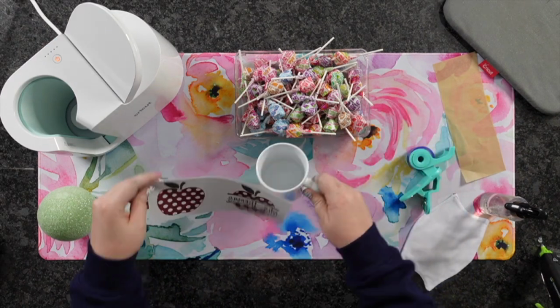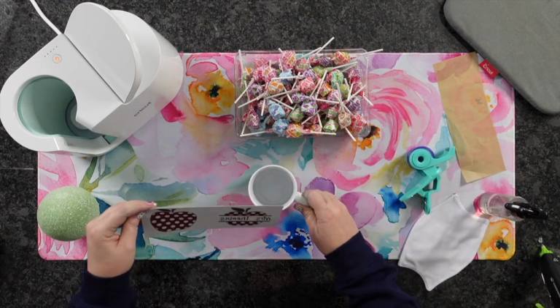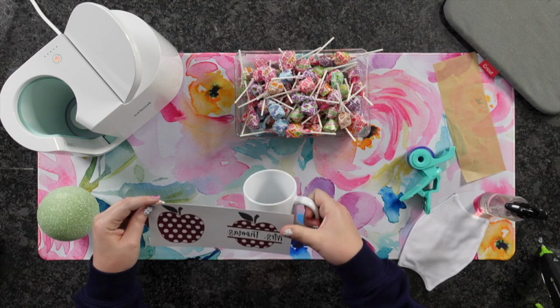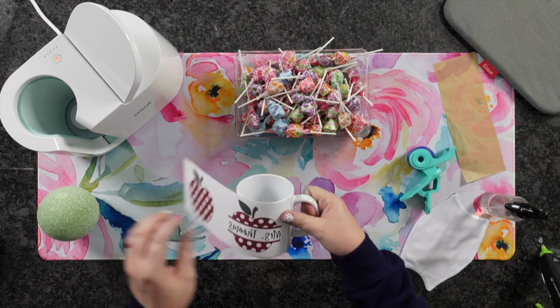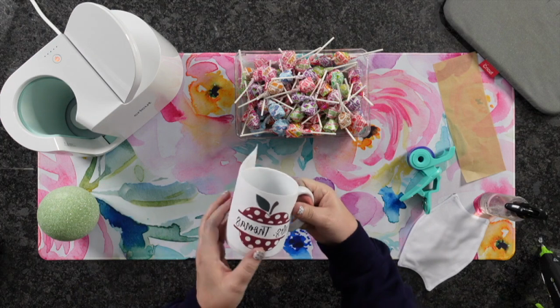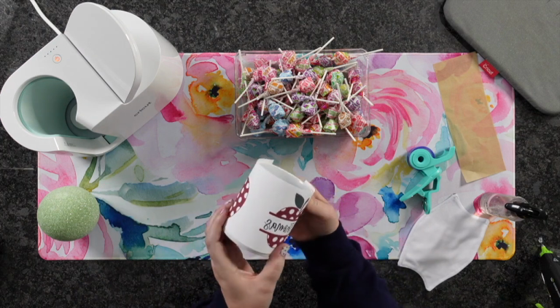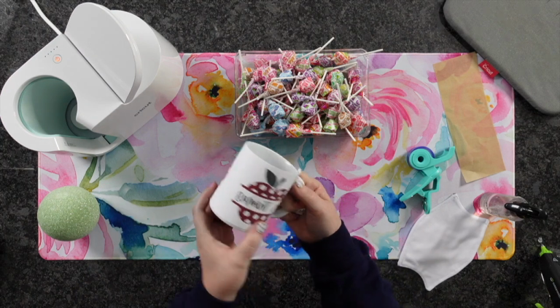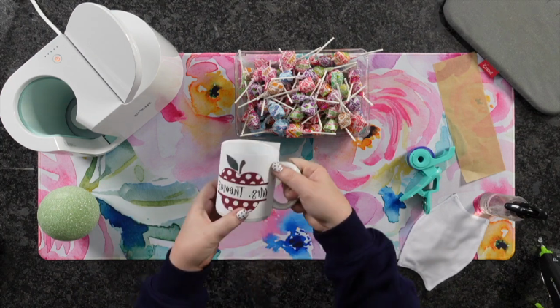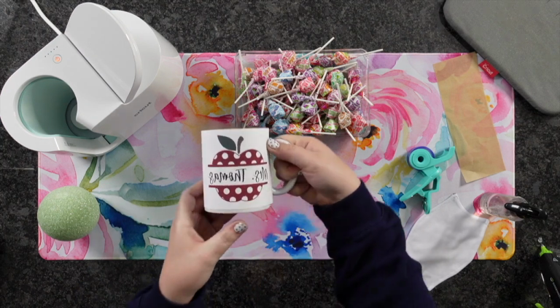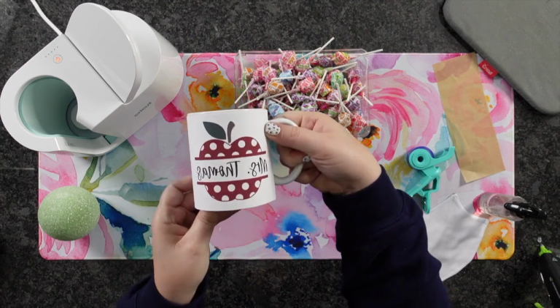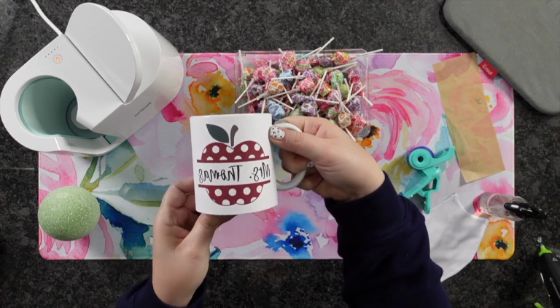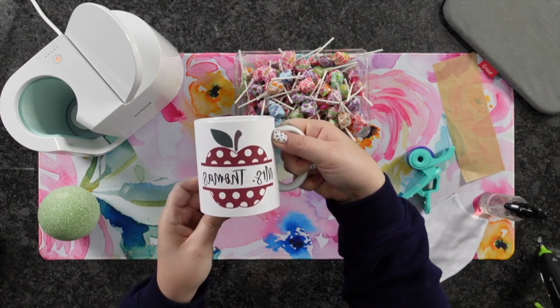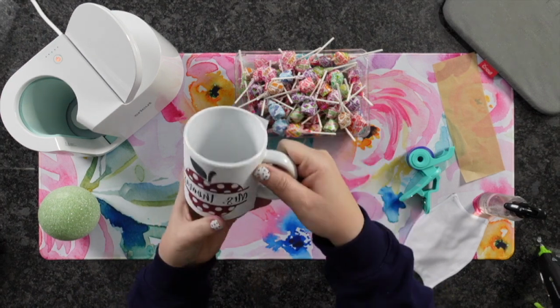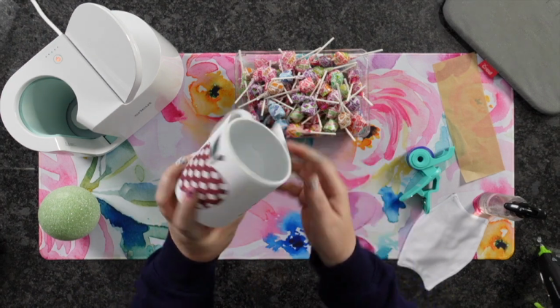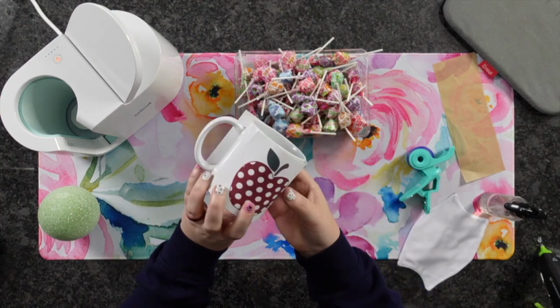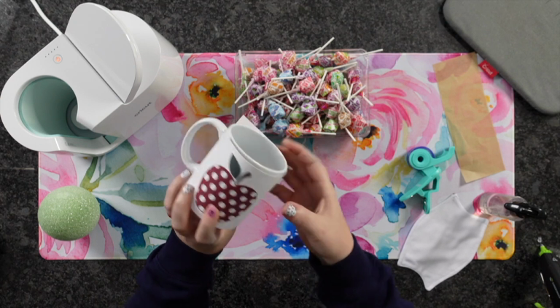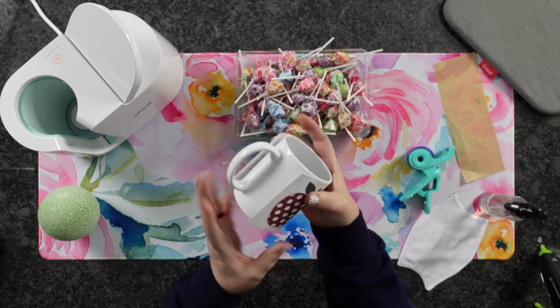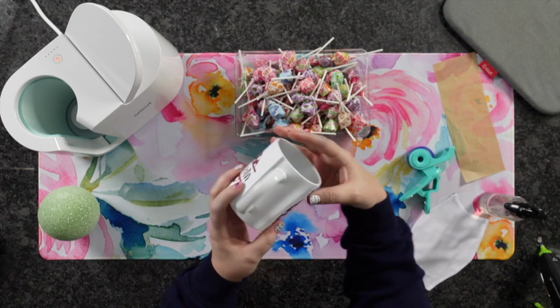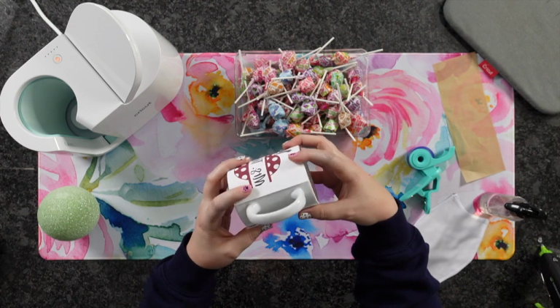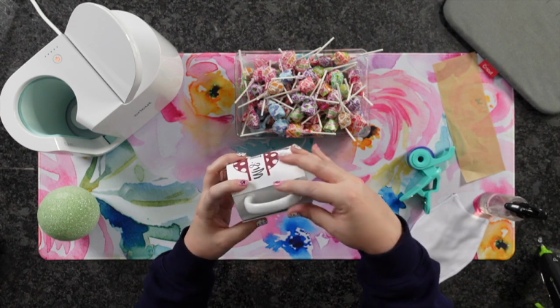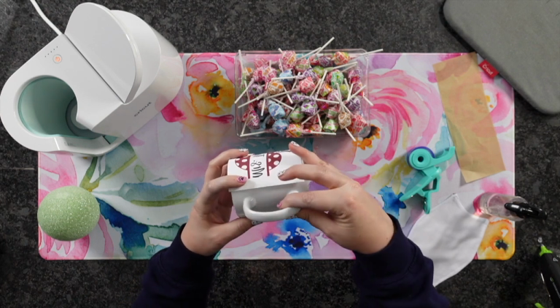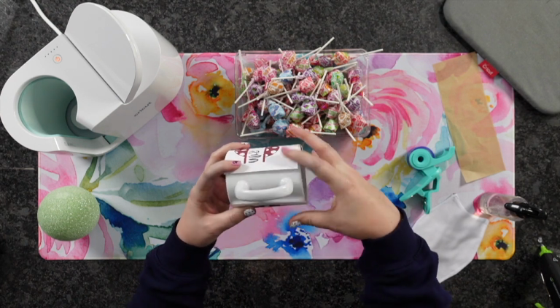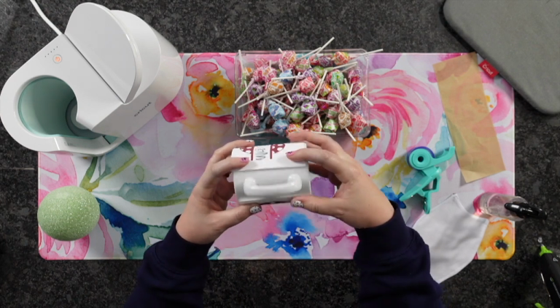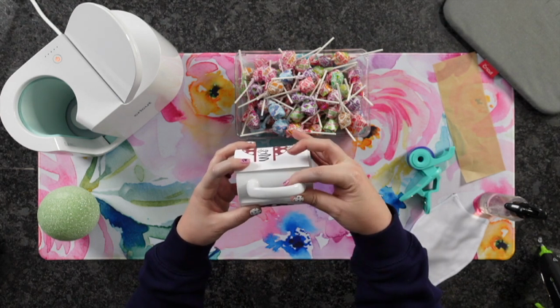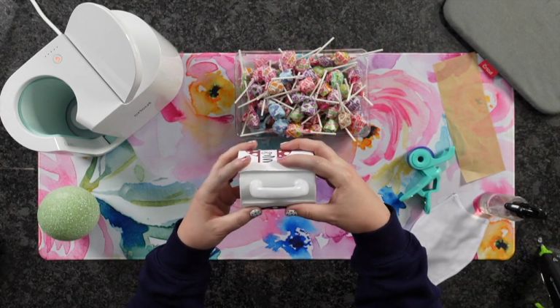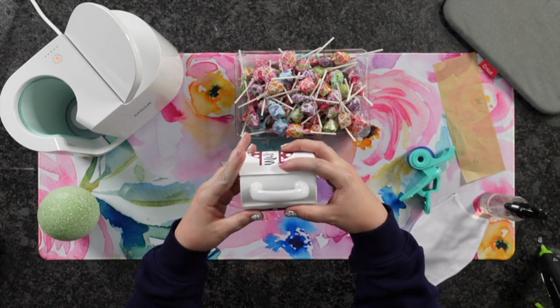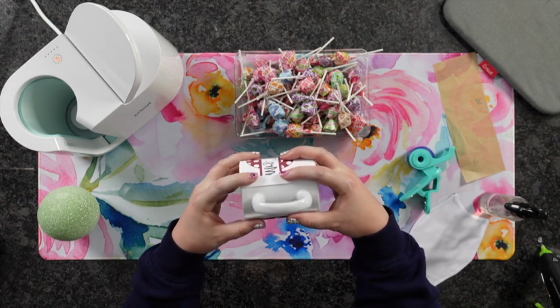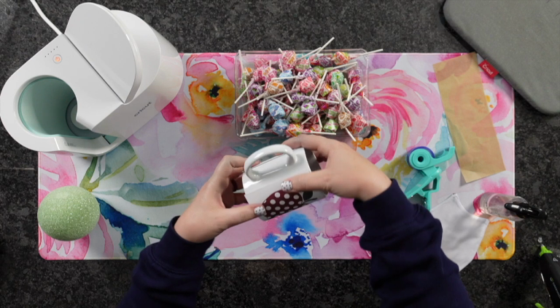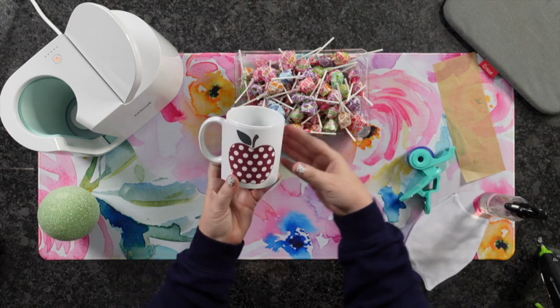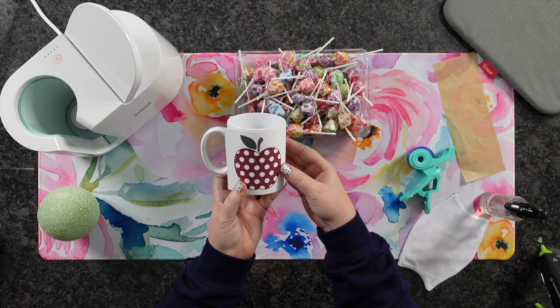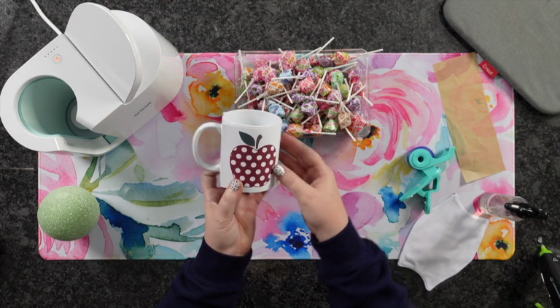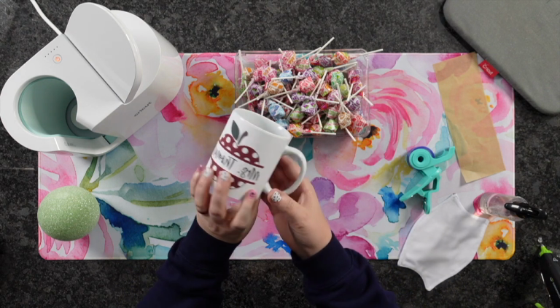Here's a tip: if you wrap the design around your mug this way, you can visually see how it's going to be placed before you press it. So you can see if you need to make any adjustments before you lay it on.